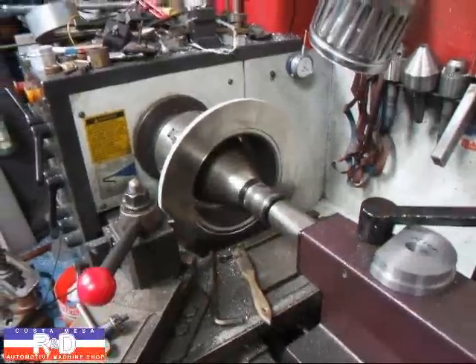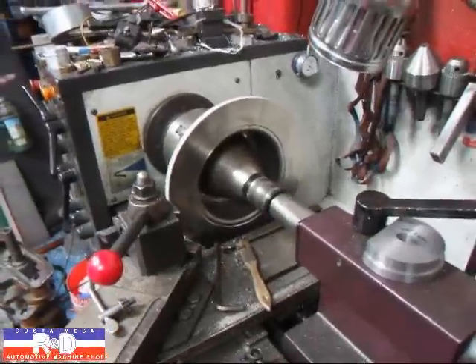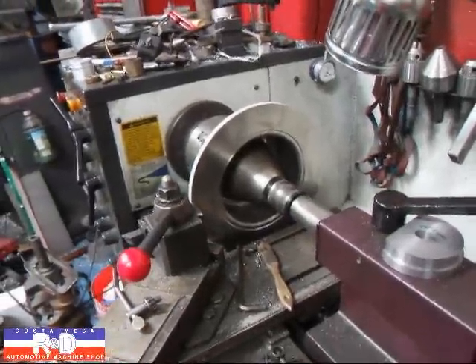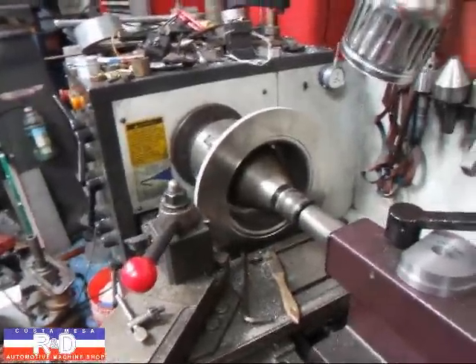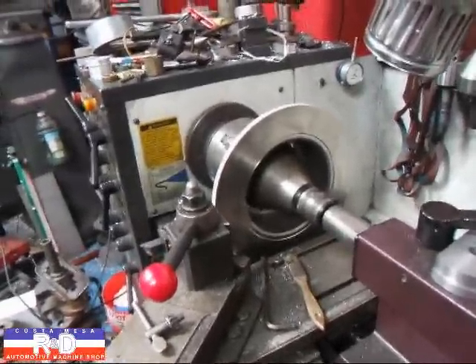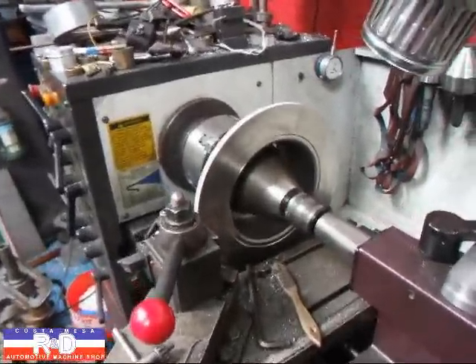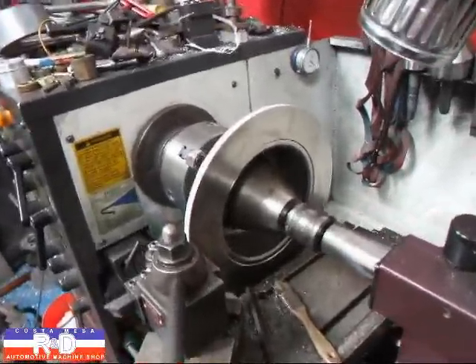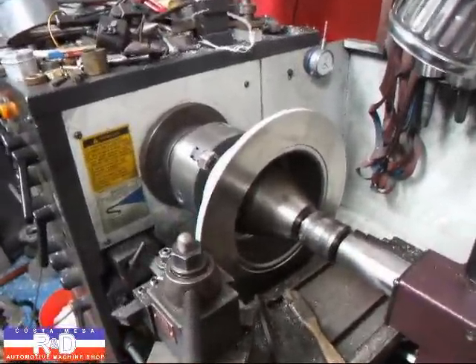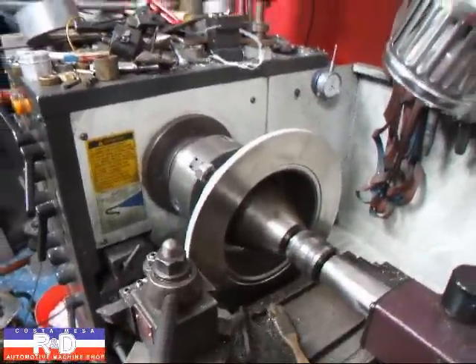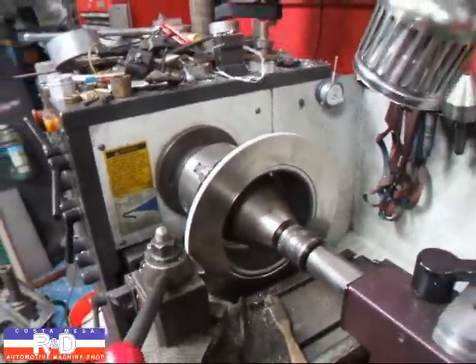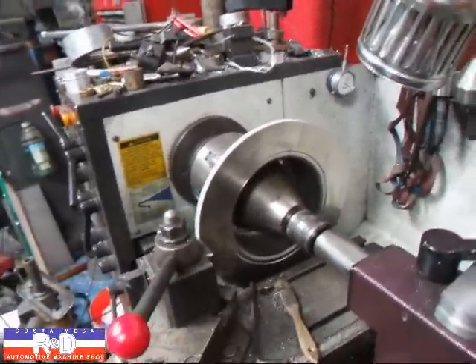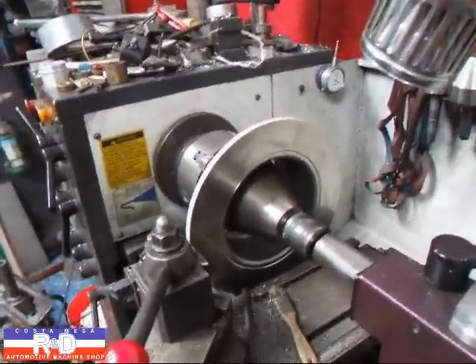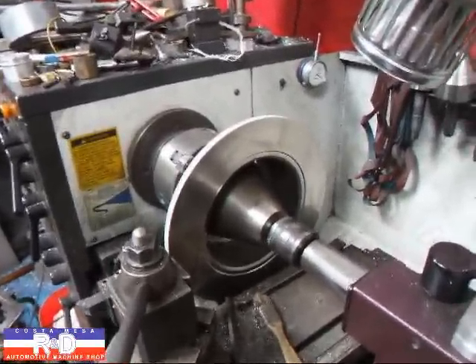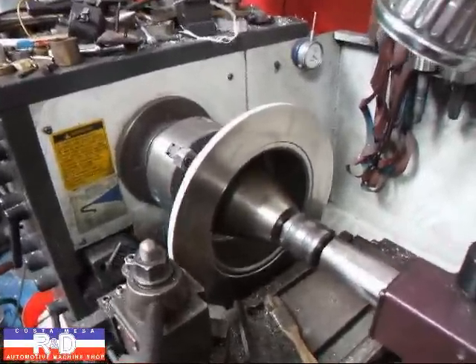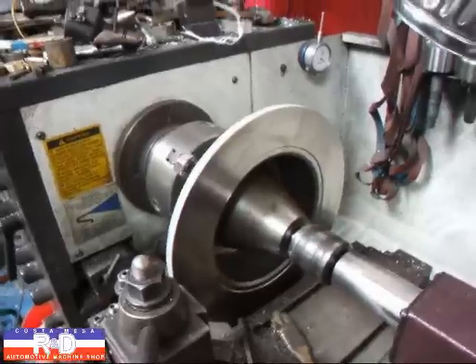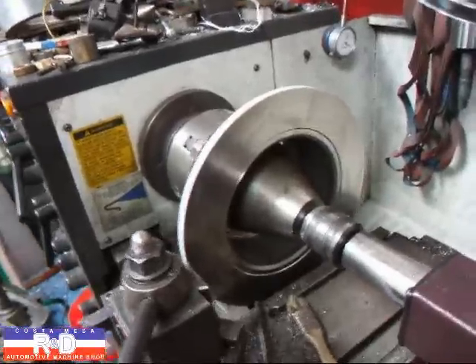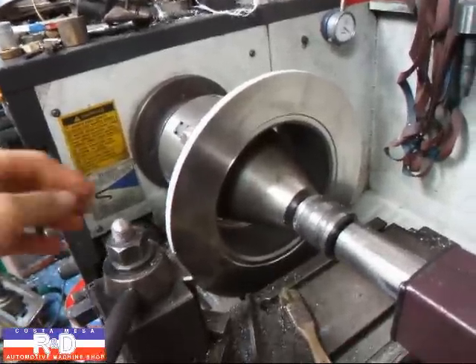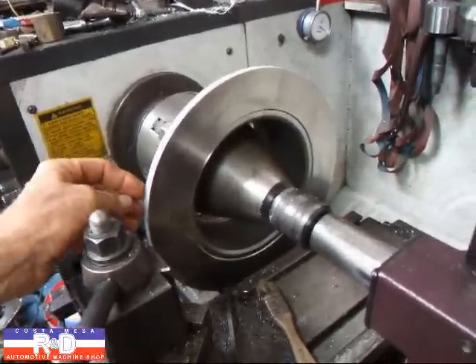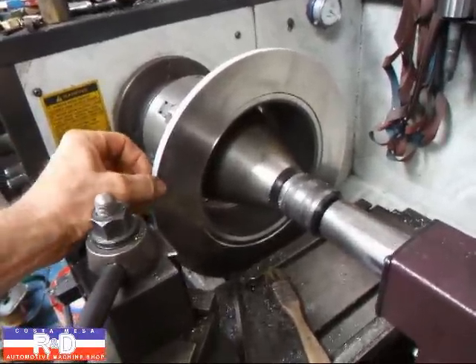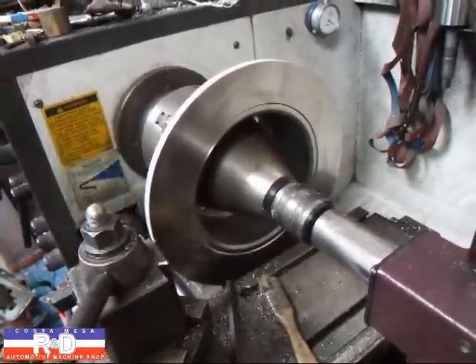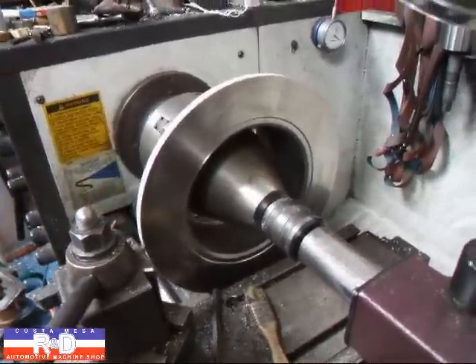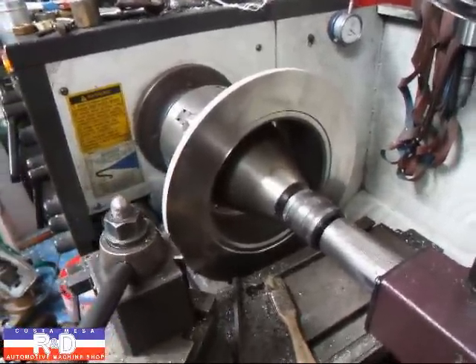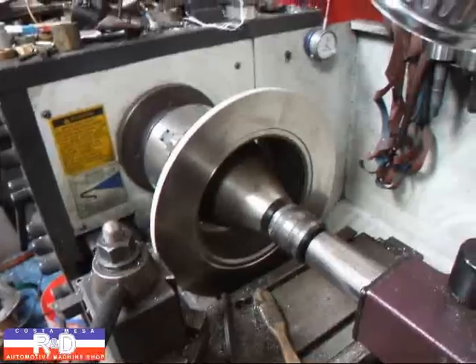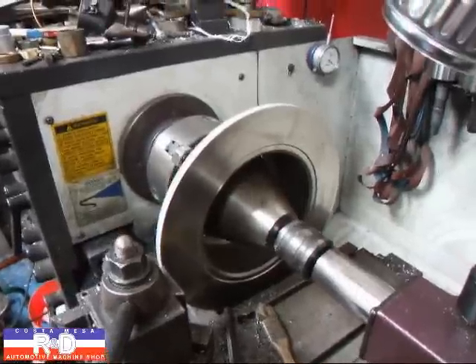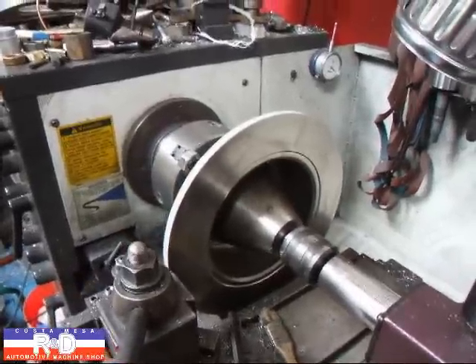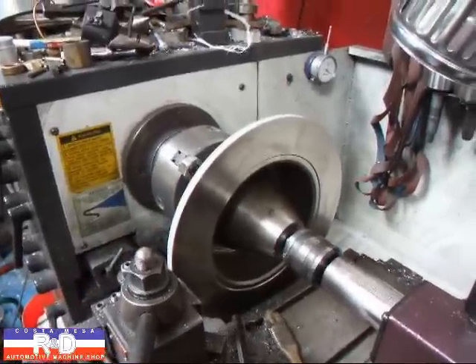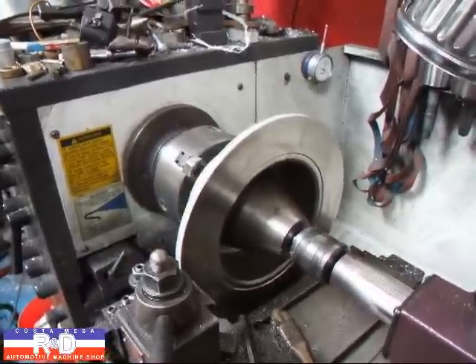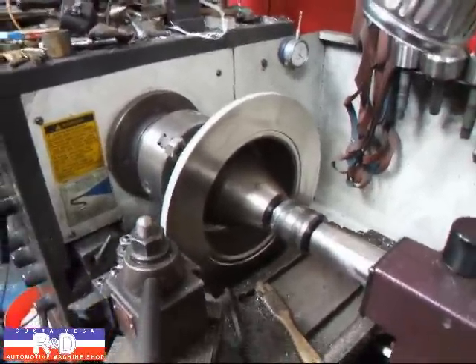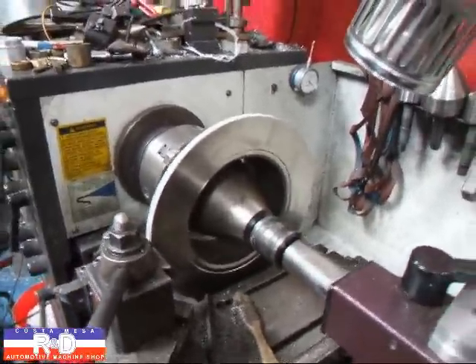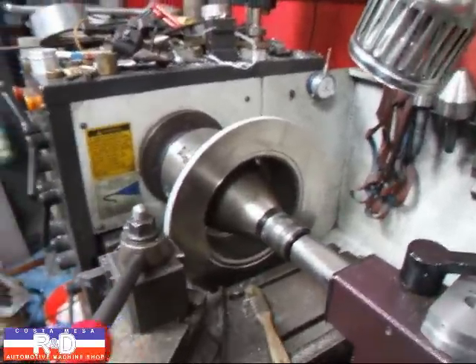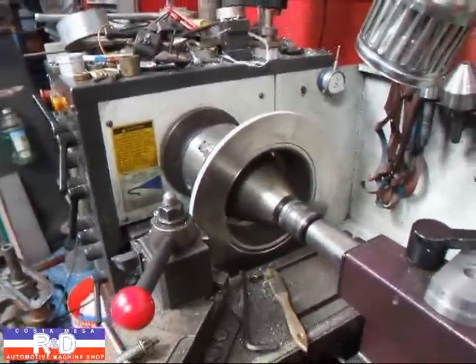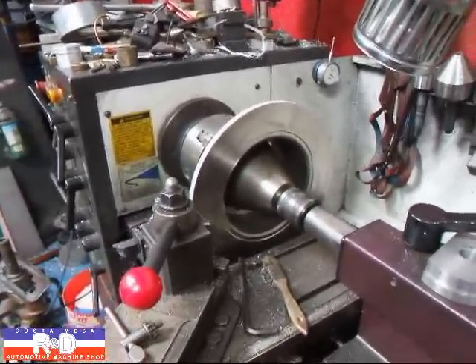Hi, this is John from Costa Mesa R&D. Today we have a Porsche disc rotor on our lathe and we've been asked to cut this down six millimeters in diameter. This is going to be going on a 914, so we're going to show you how this is done.